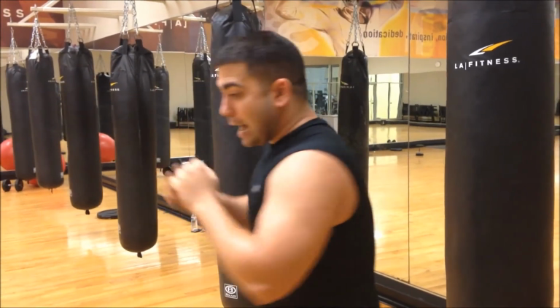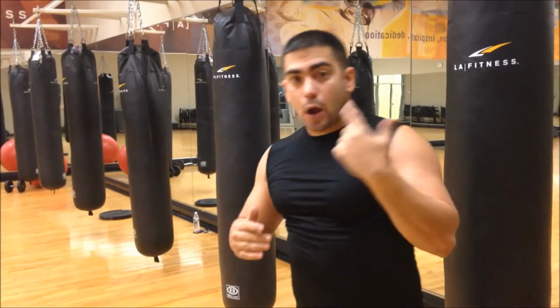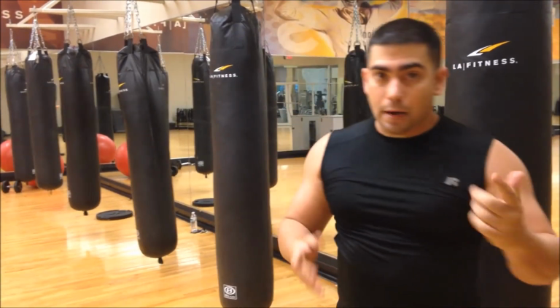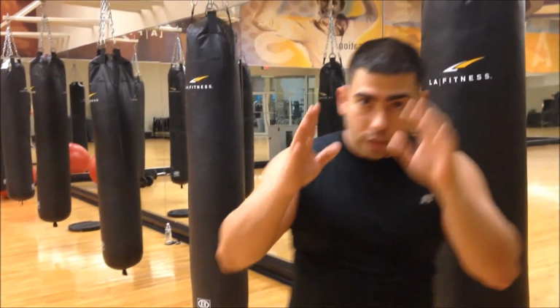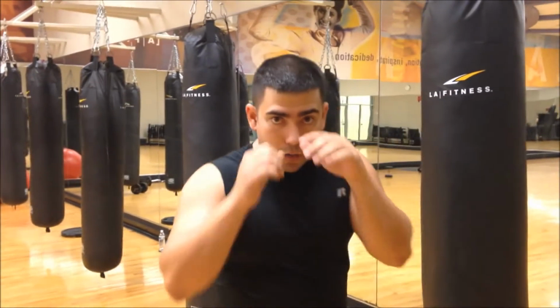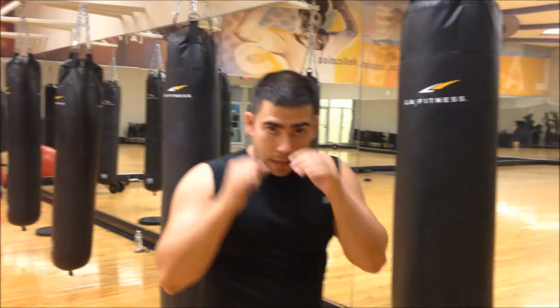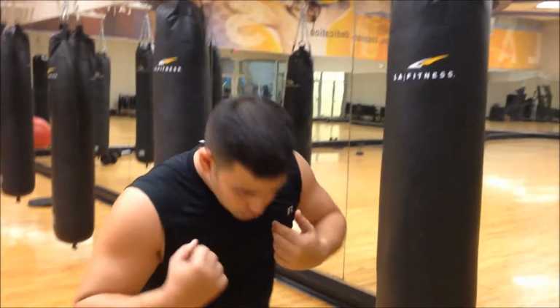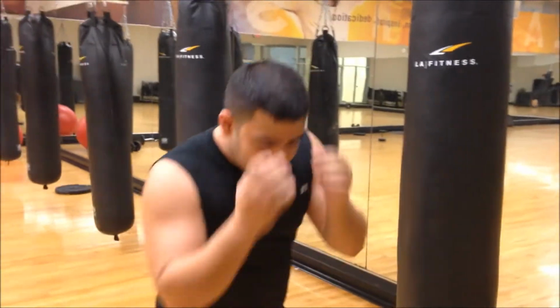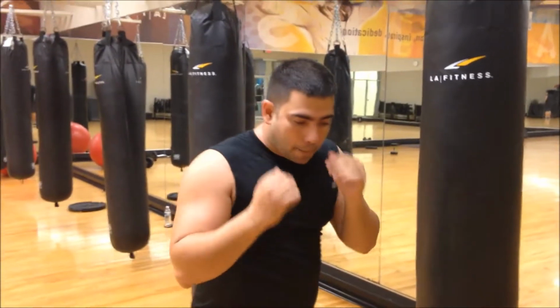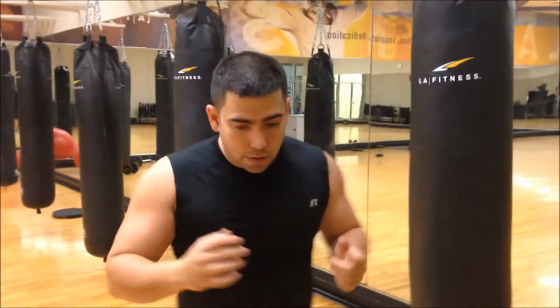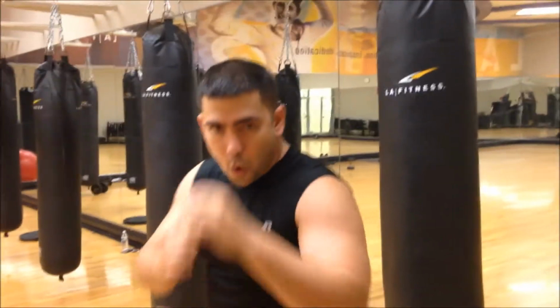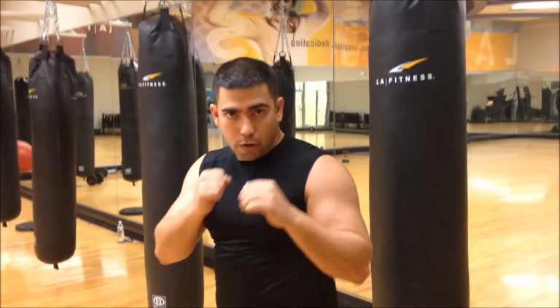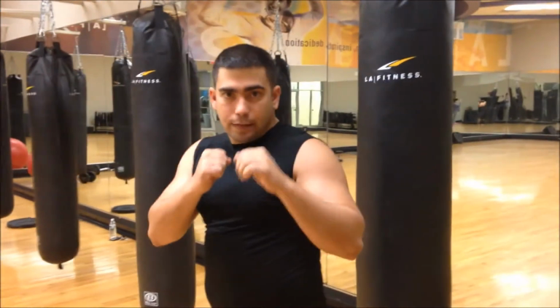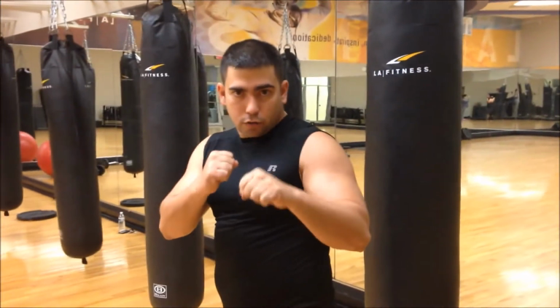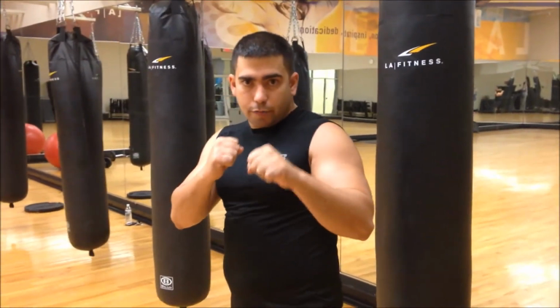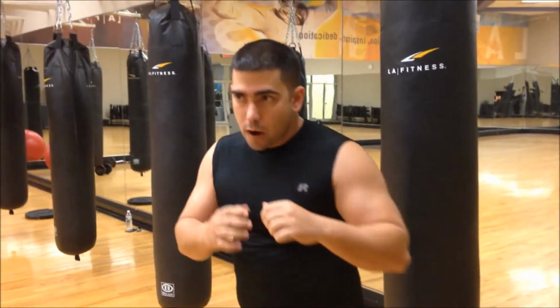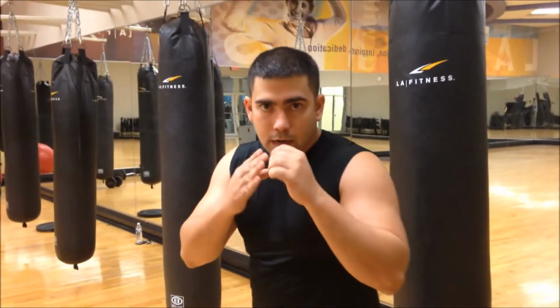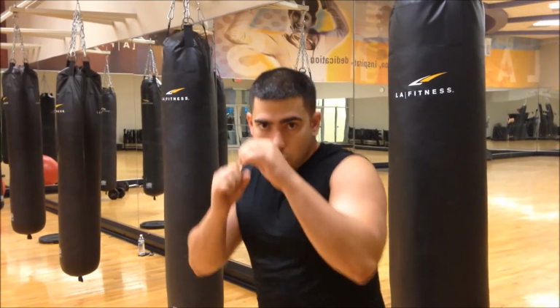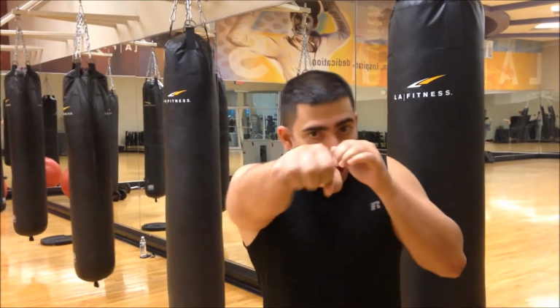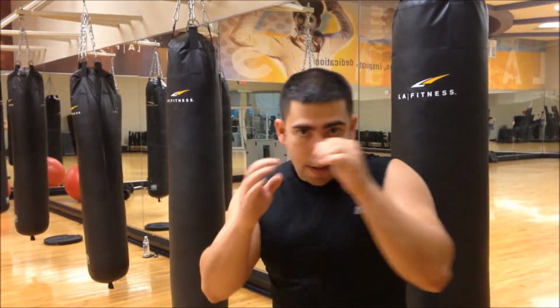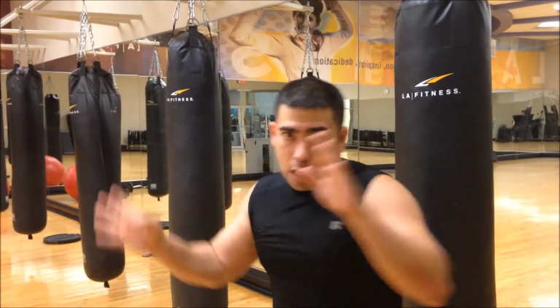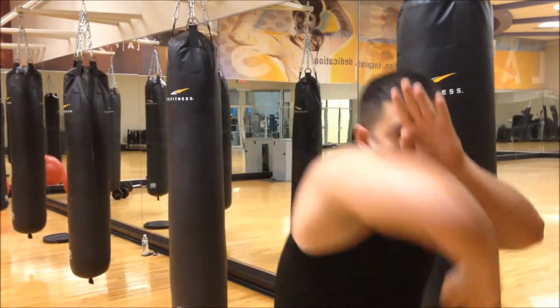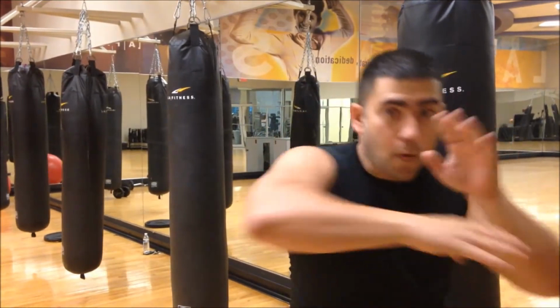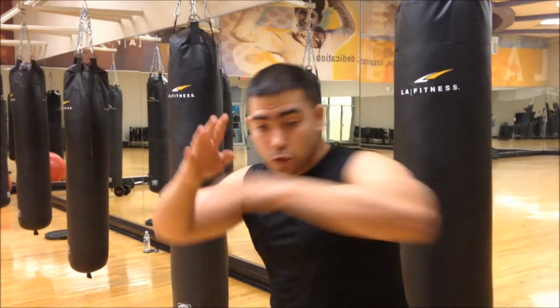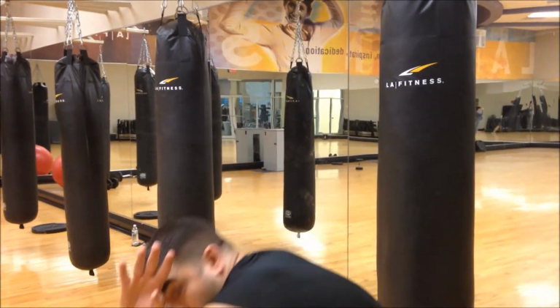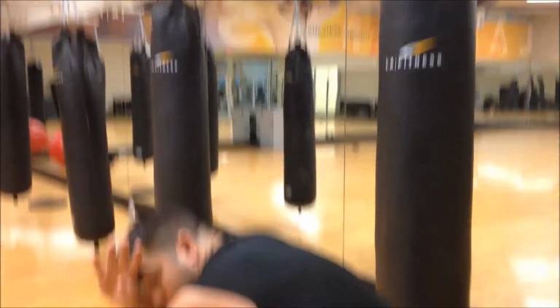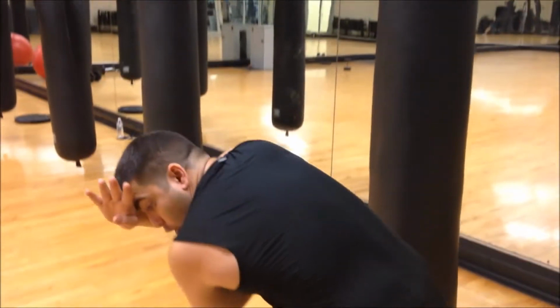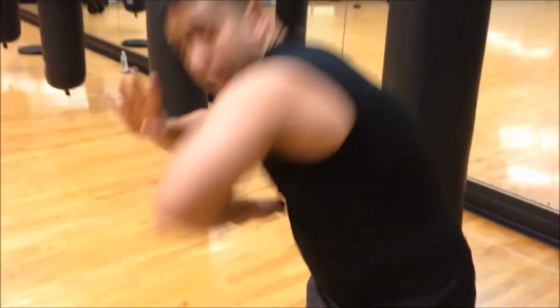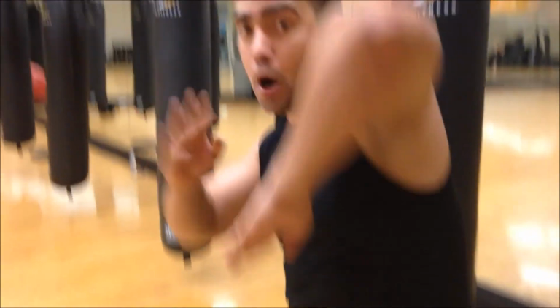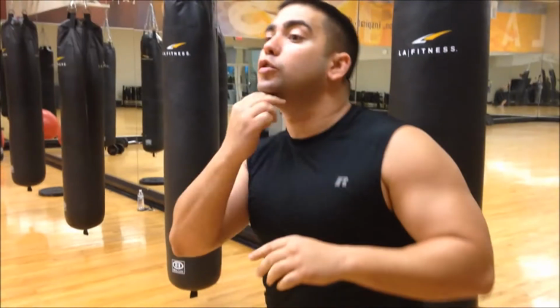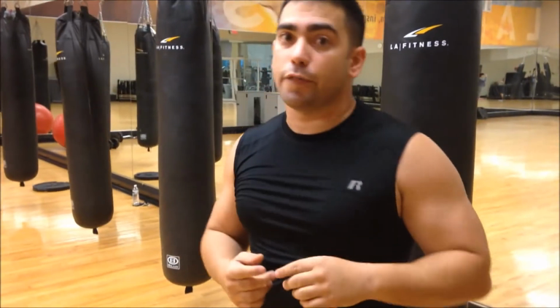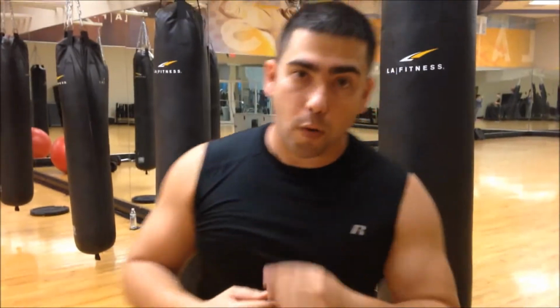Another elbow combination you can use: whether you are in the southpaw position or the orthodox — the regular one — you jab, elbow, you can go front under, up to the shin of your opponent.